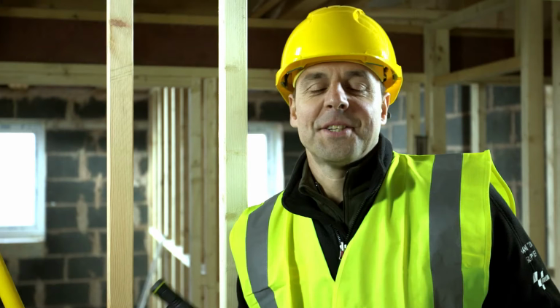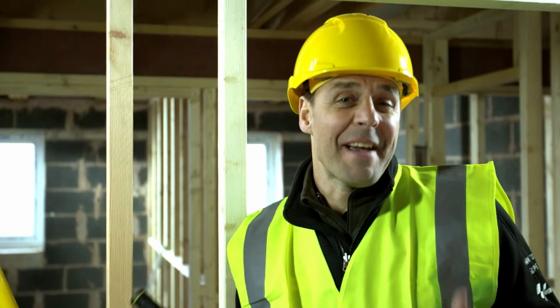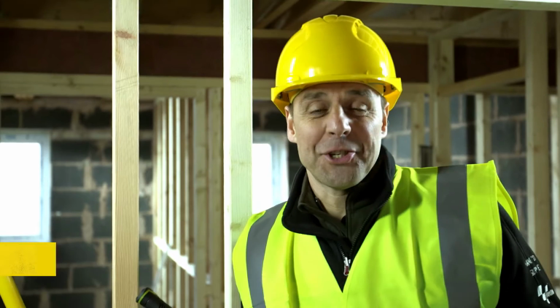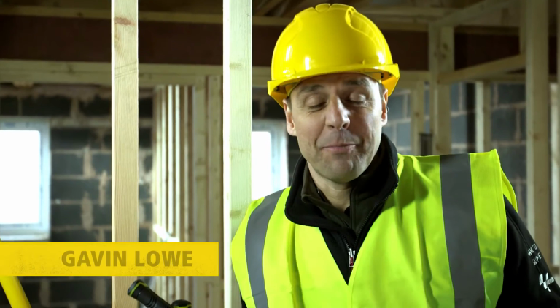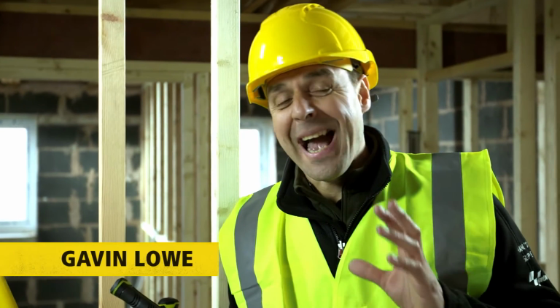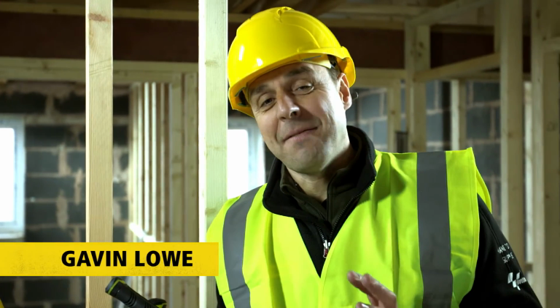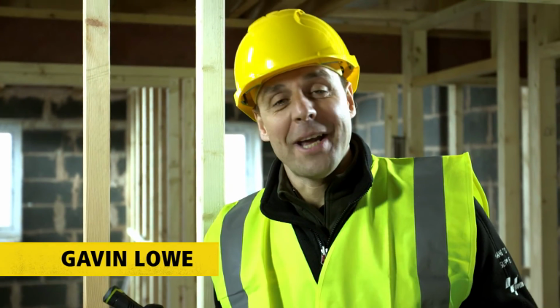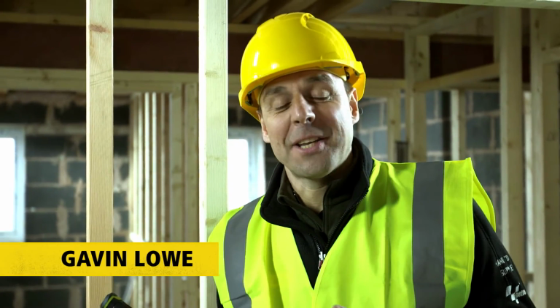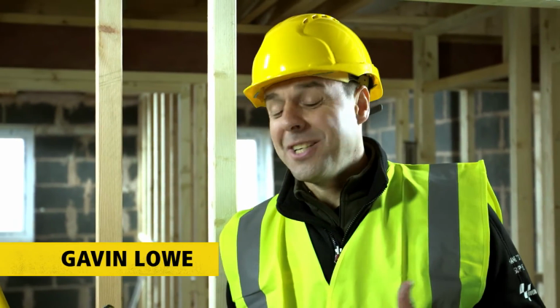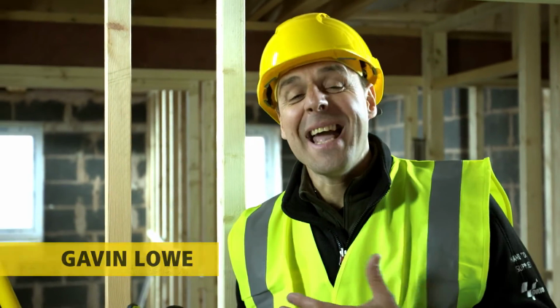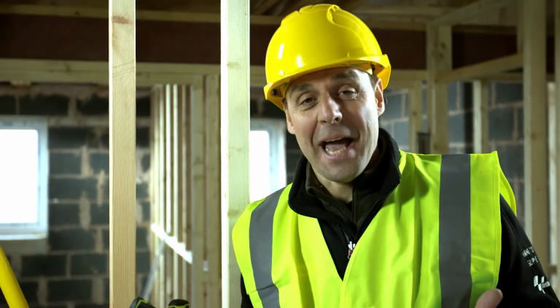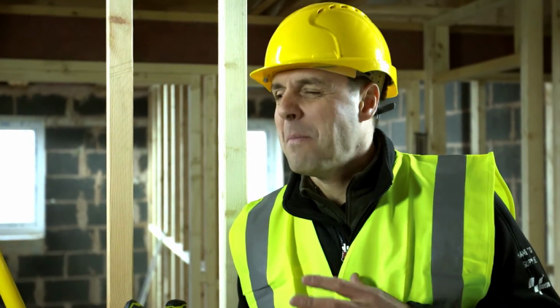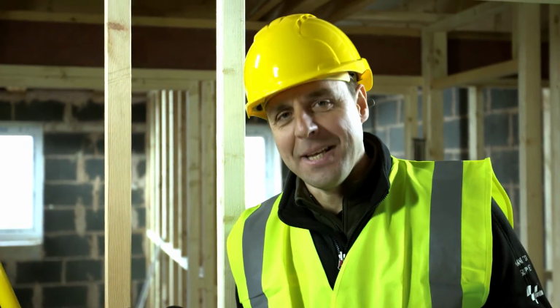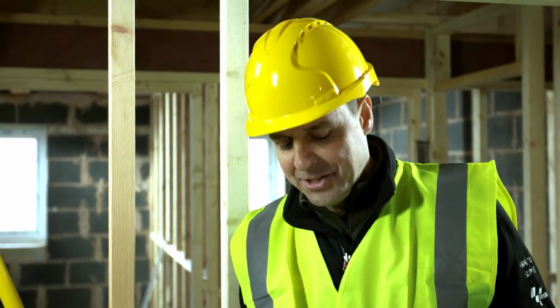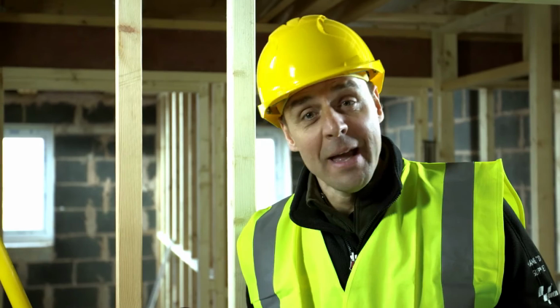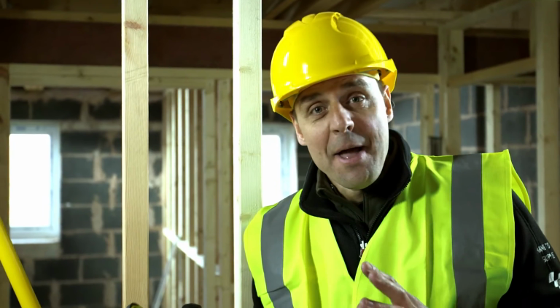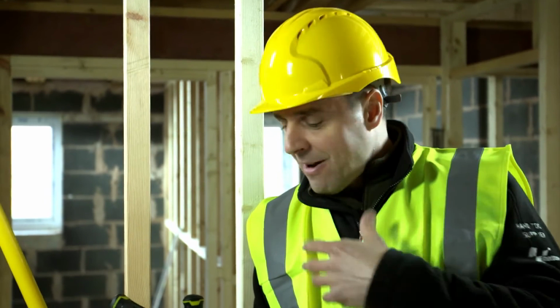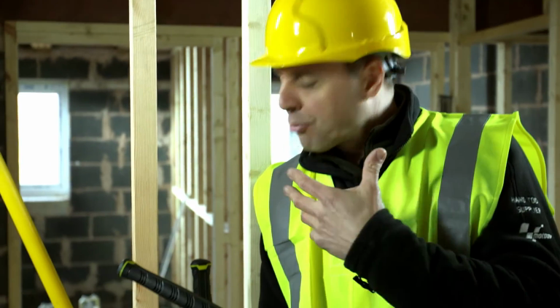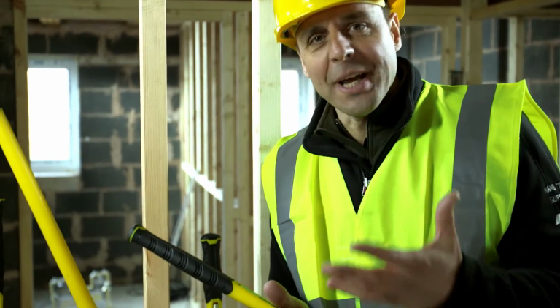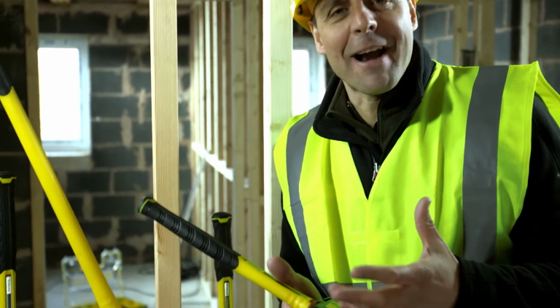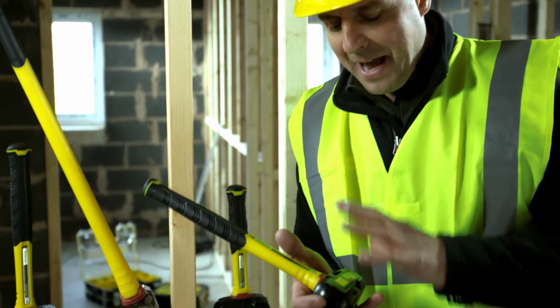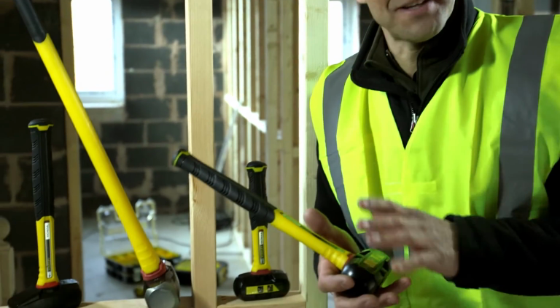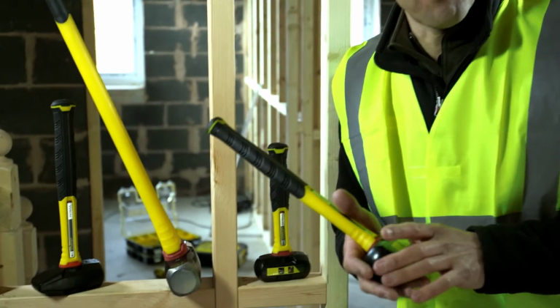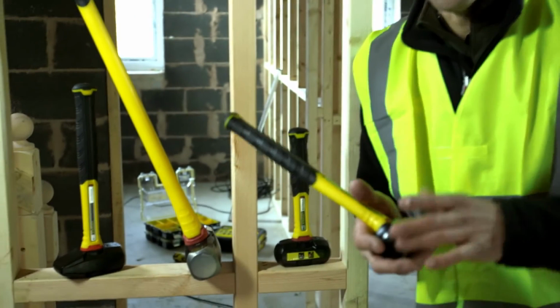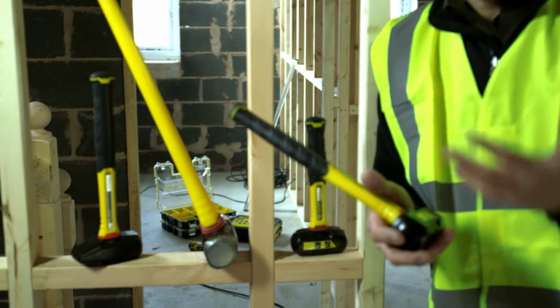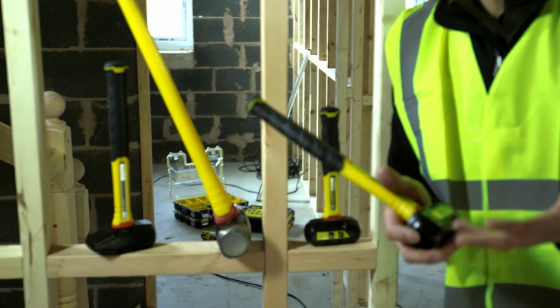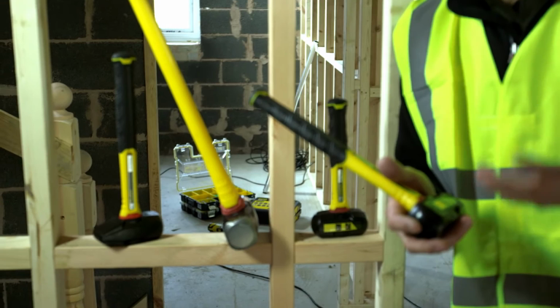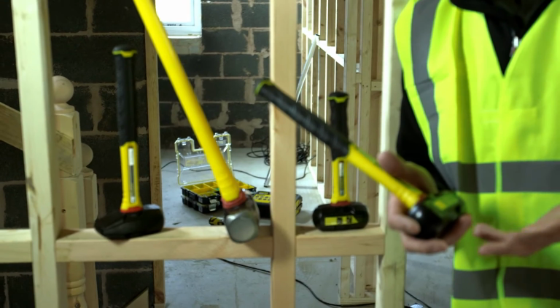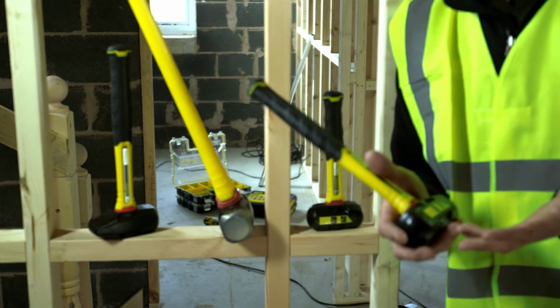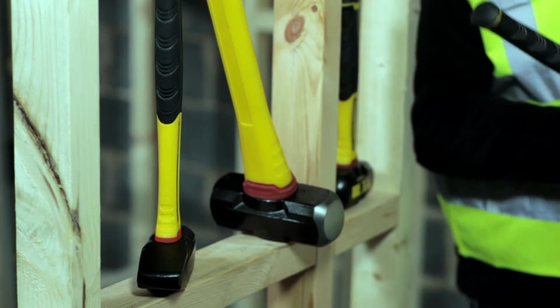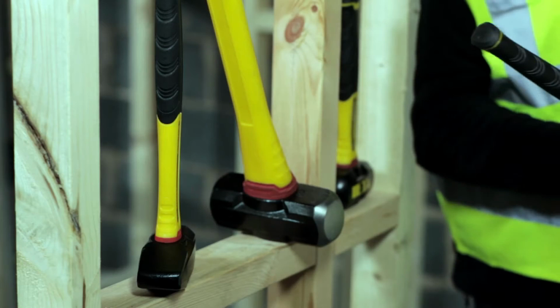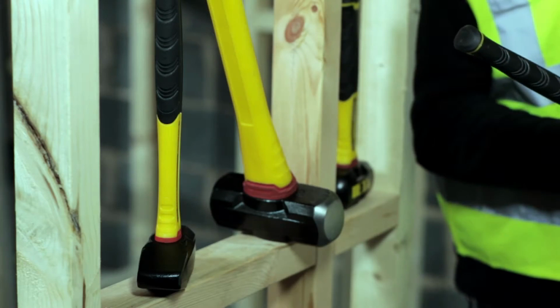Stanley have a history of putting anti-vibration technology into nailing hammers for many years now. But they're actually broadening their range of hammers with anti-vibration and putting it where you really need it — in the demolition range.